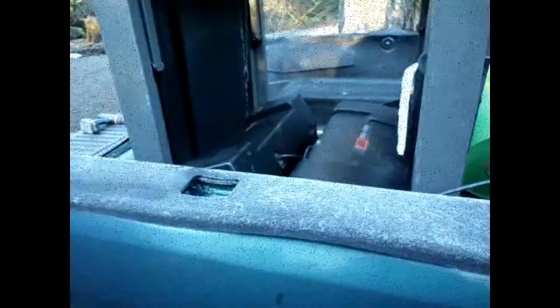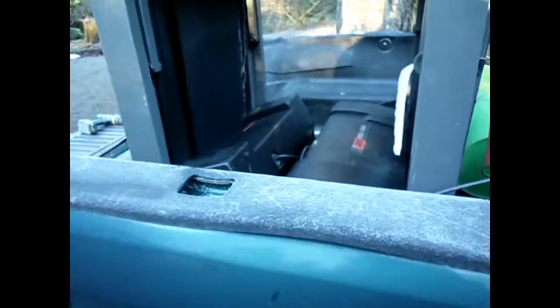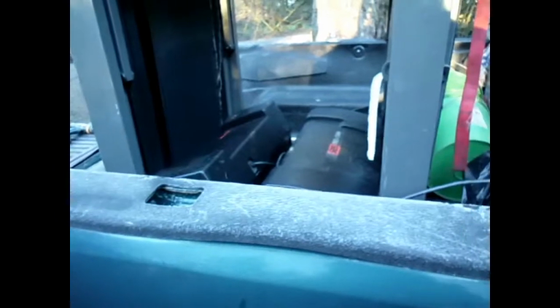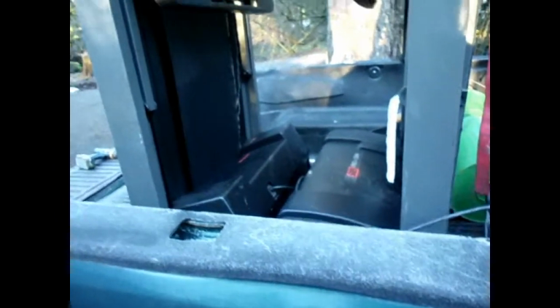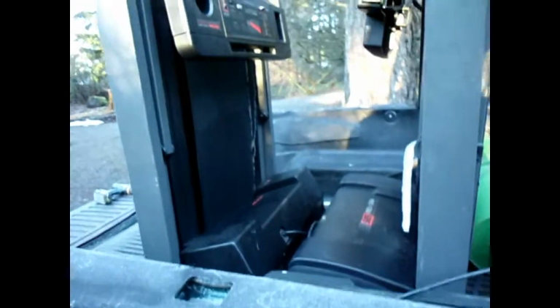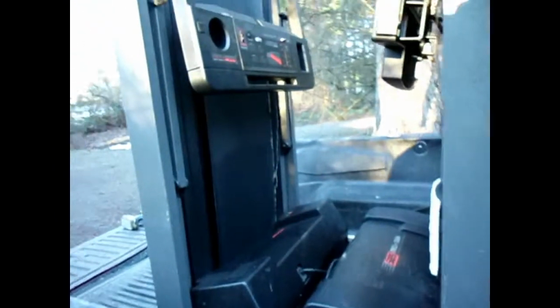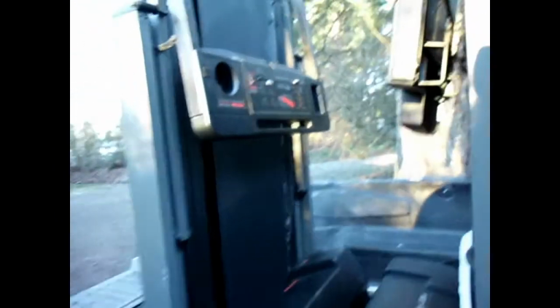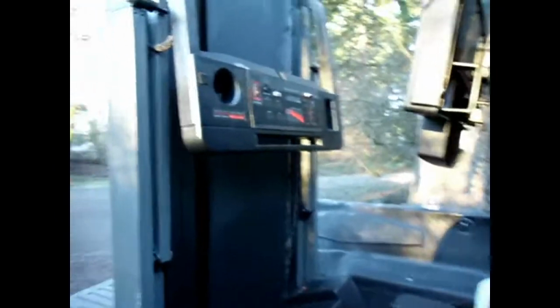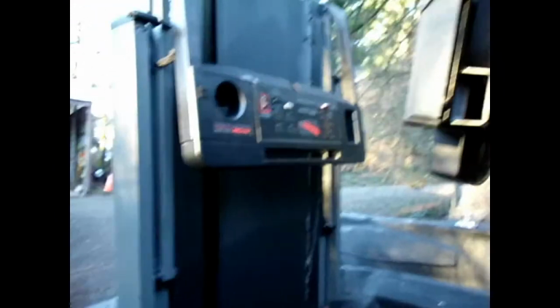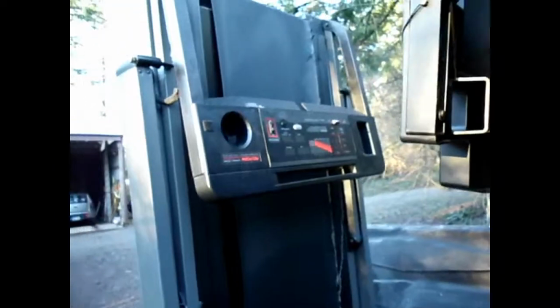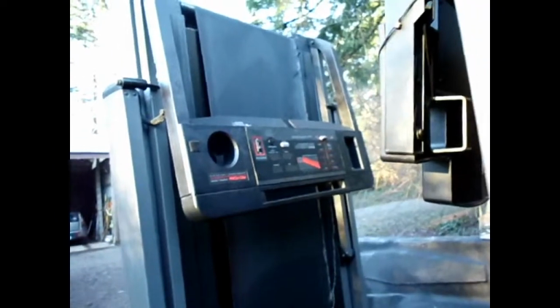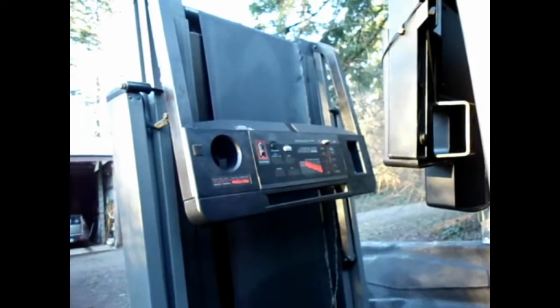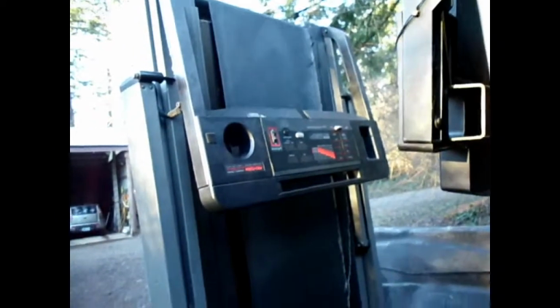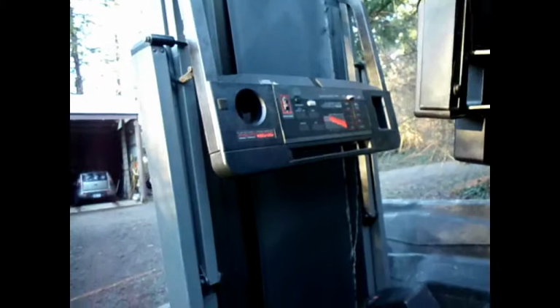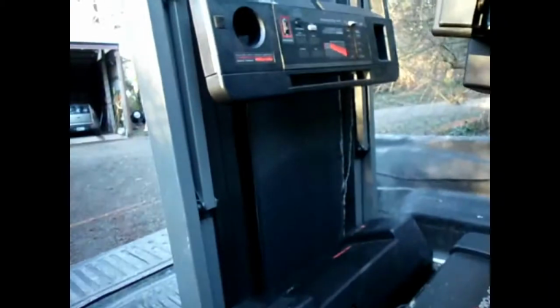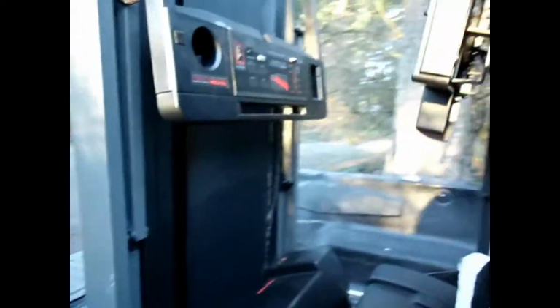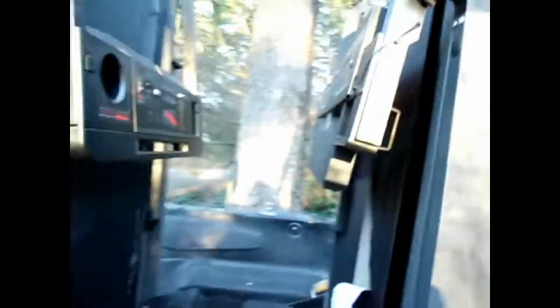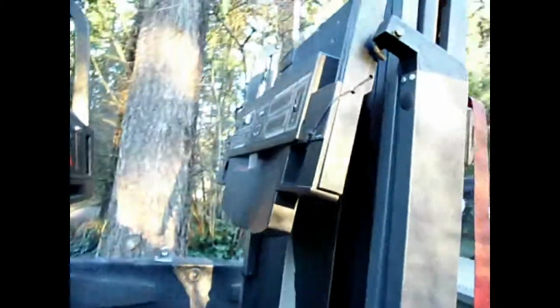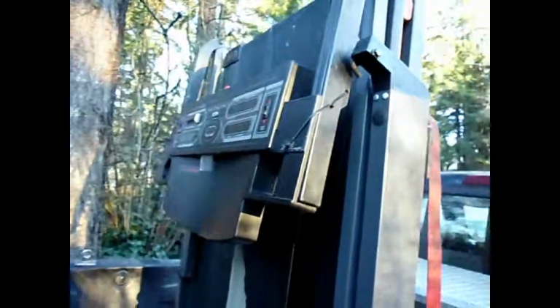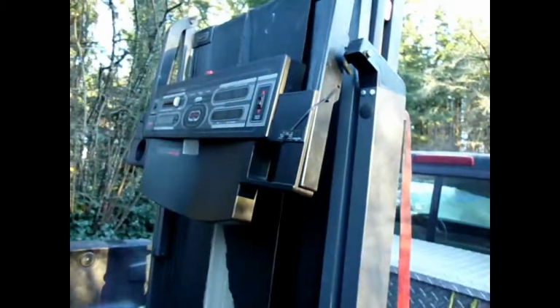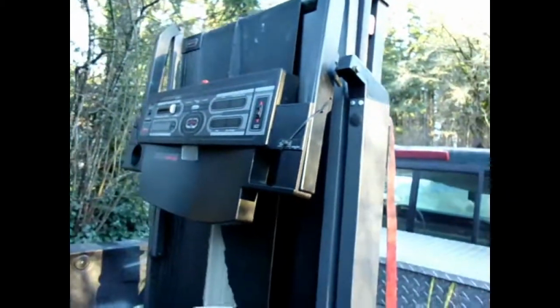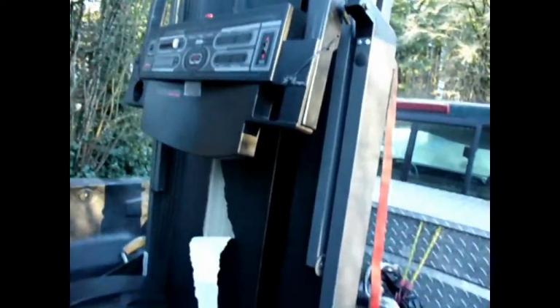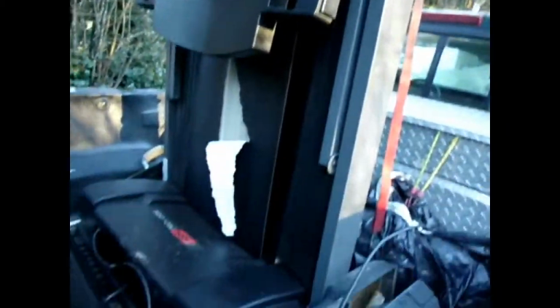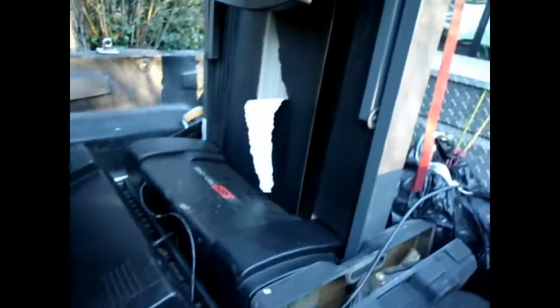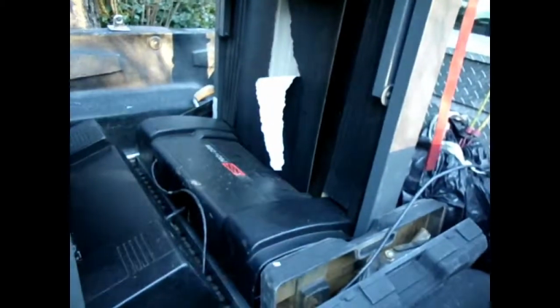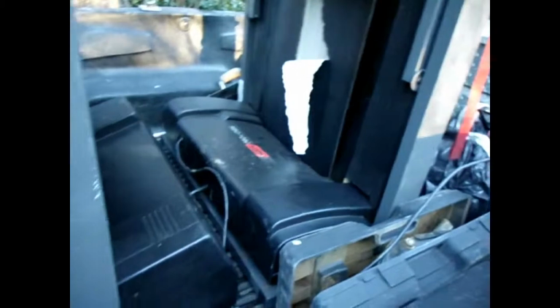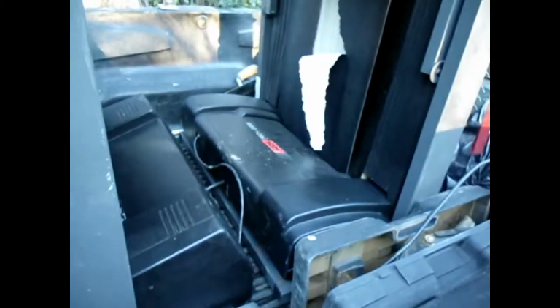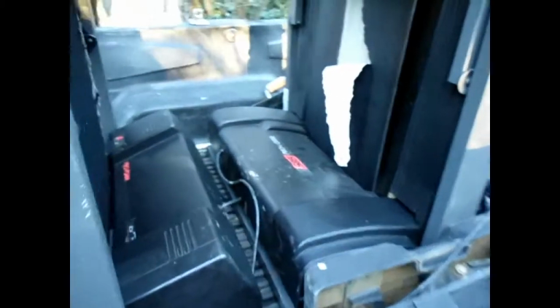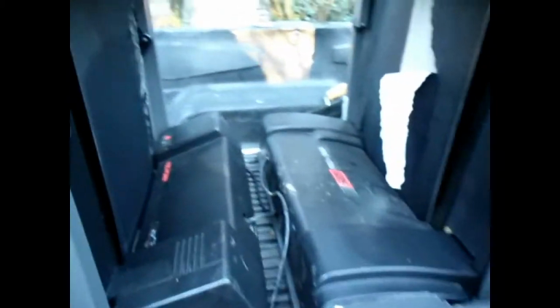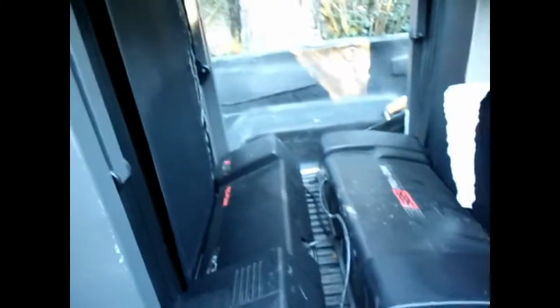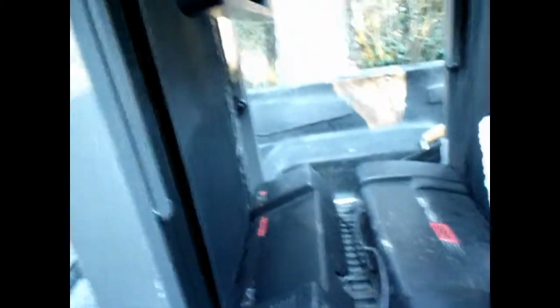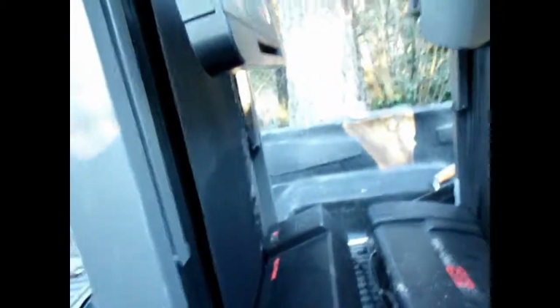It's a nice frosty, cold, freezy morning. Got these two ProForm treadmills last night on Craigslist for free, and I'm going to scrap into them here a little bit and show you what's inside.